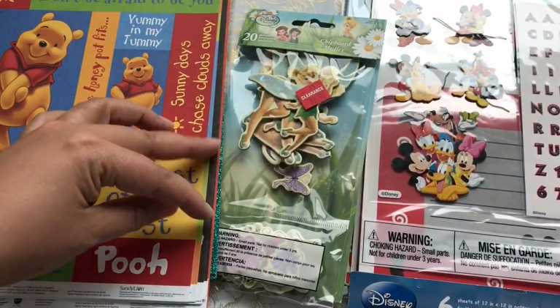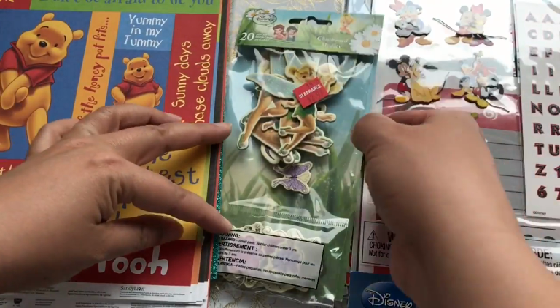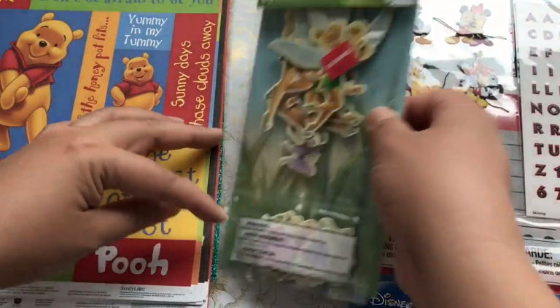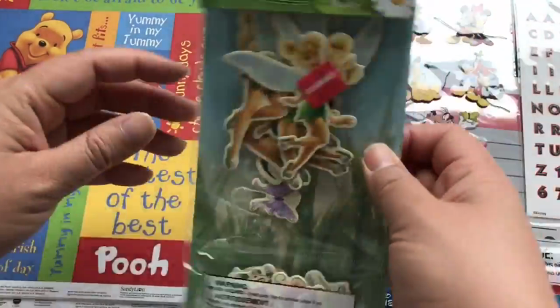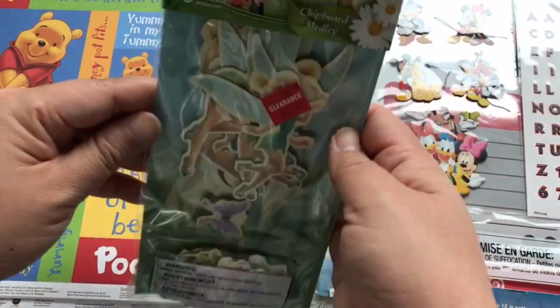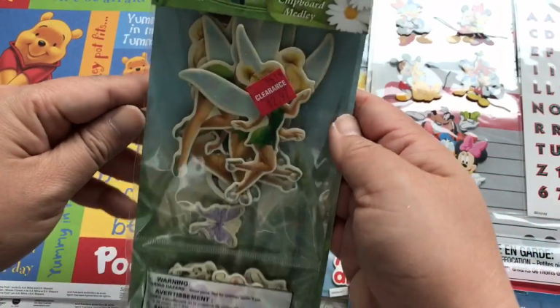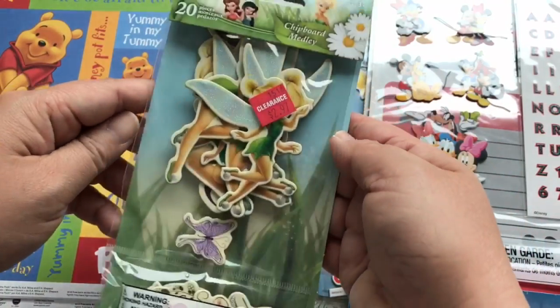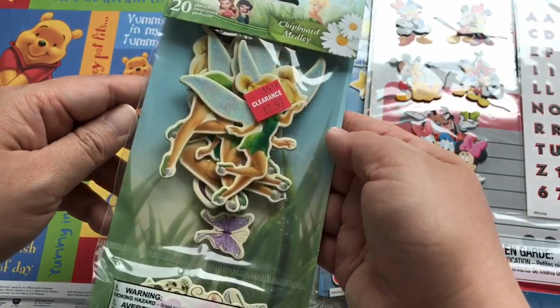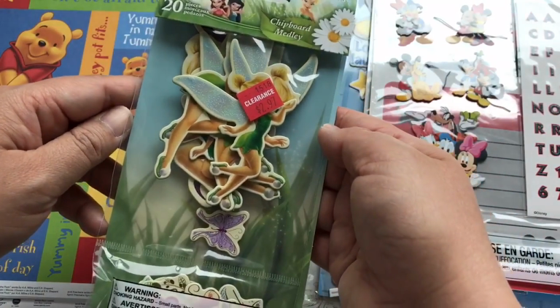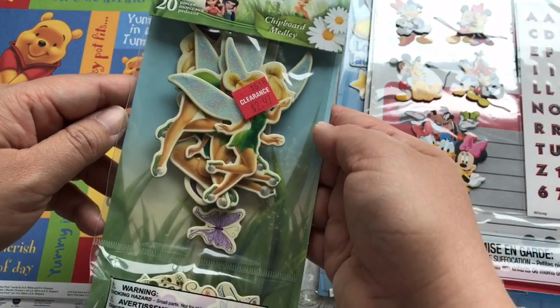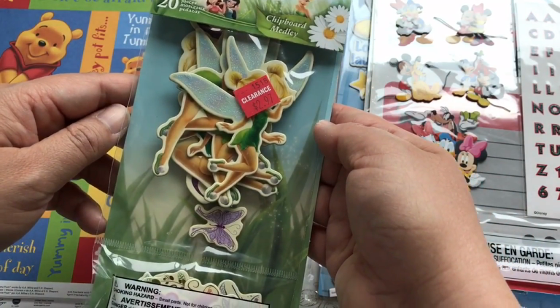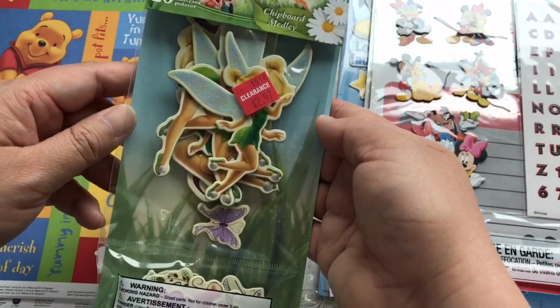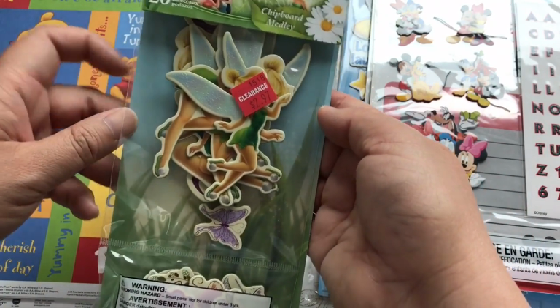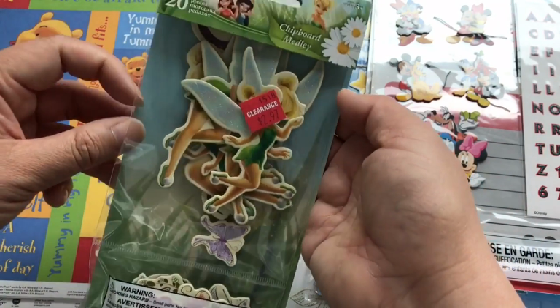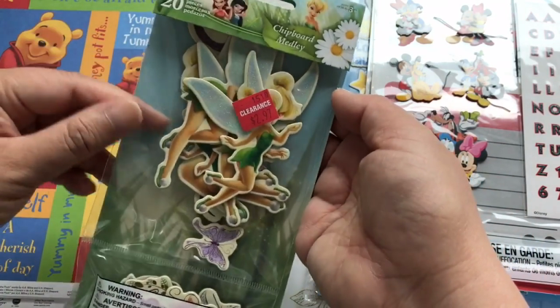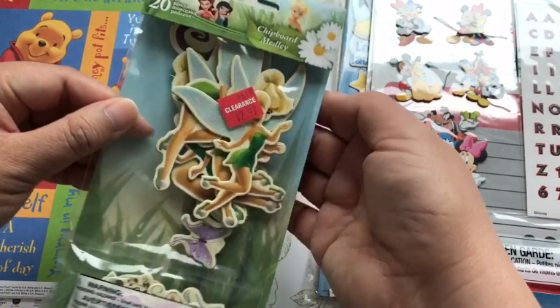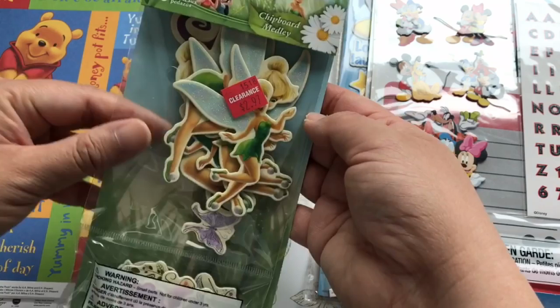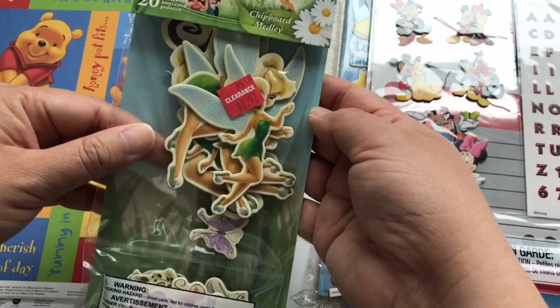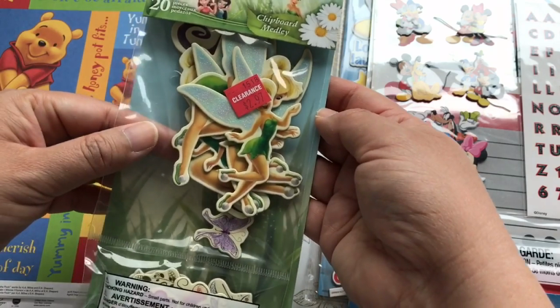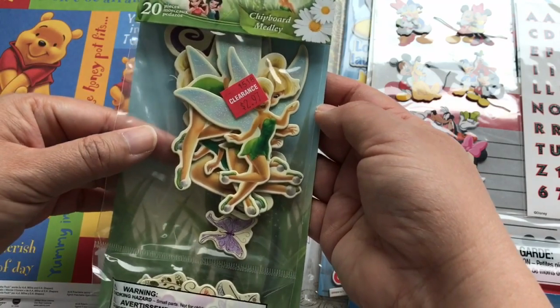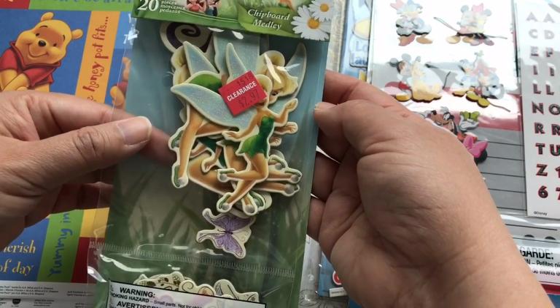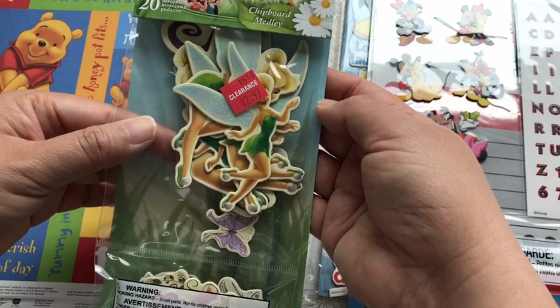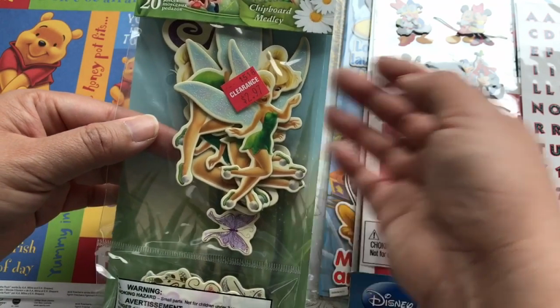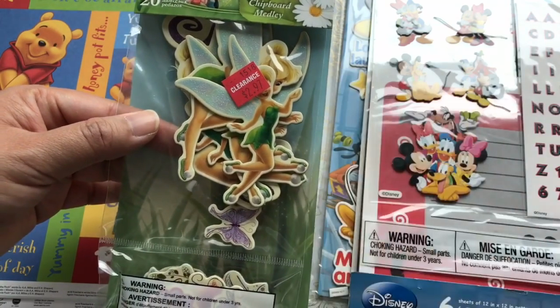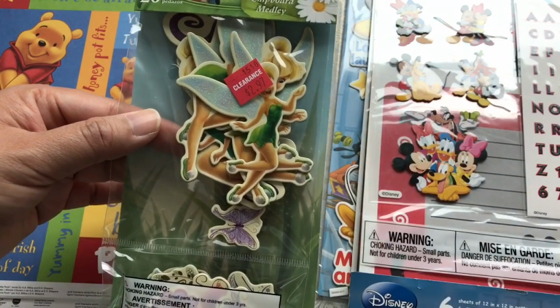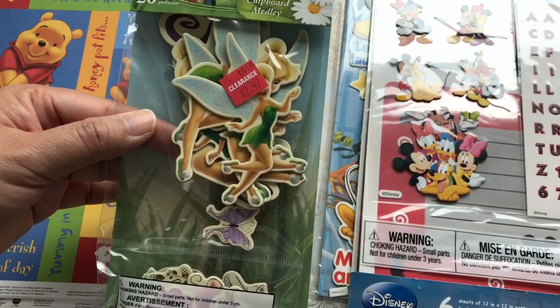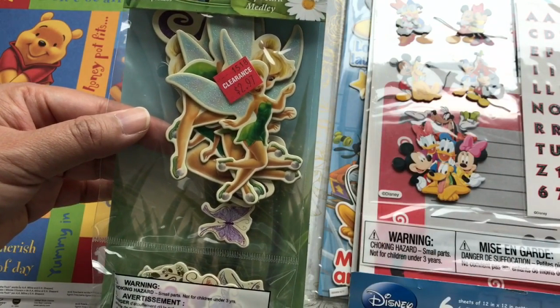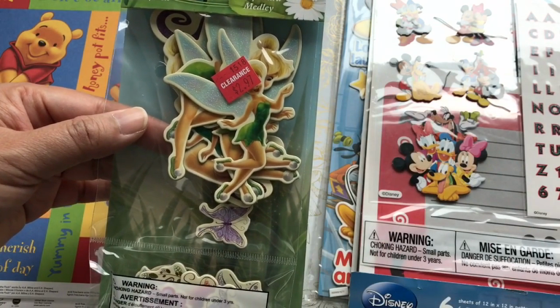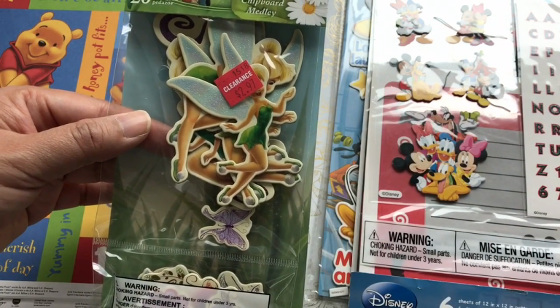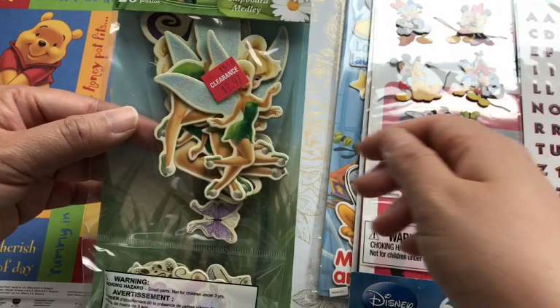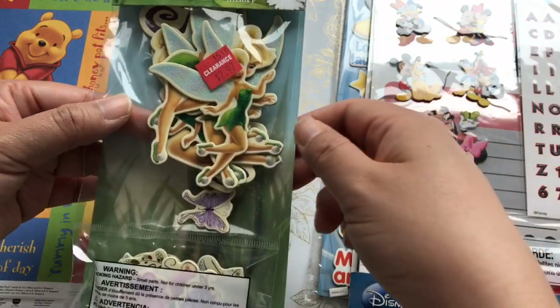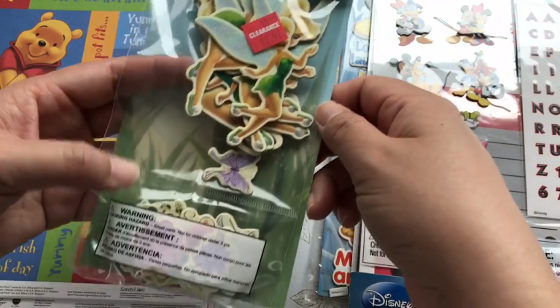And then I found the Tinkerbell chipboard medley. I've used these in my easel cards — when I made an easel card, a birthday drawer box for my stepdaughter.